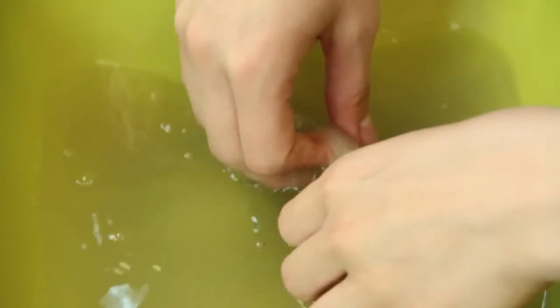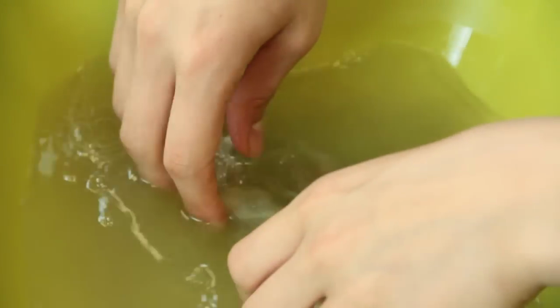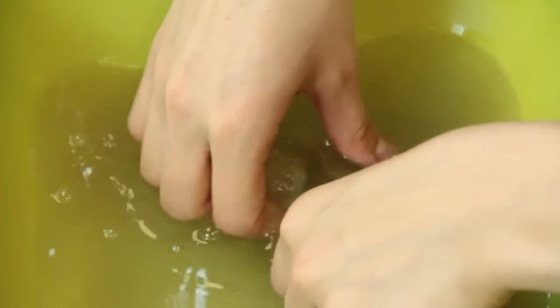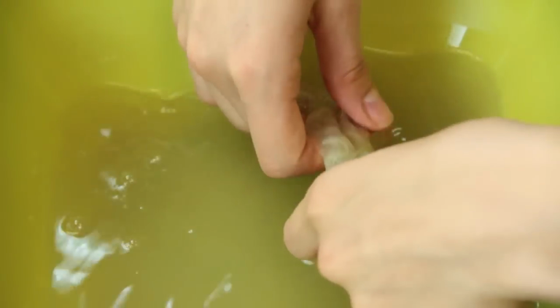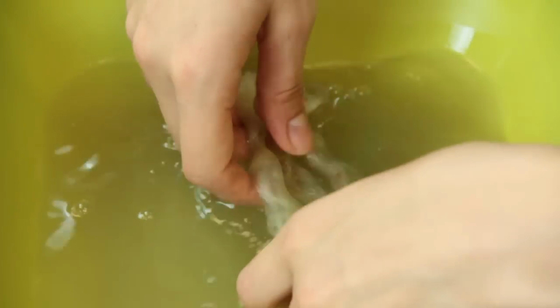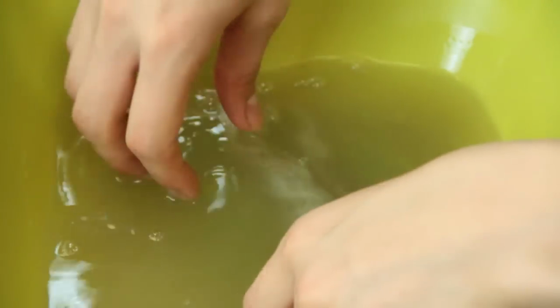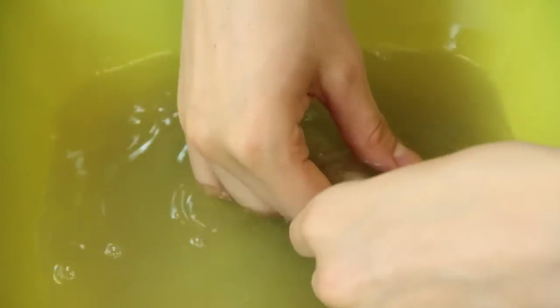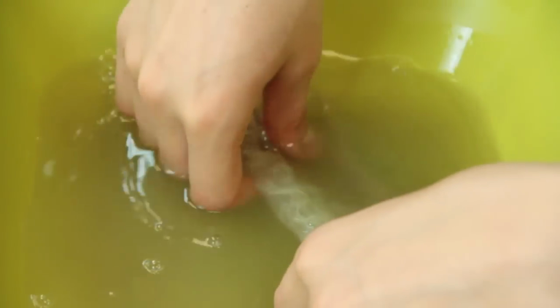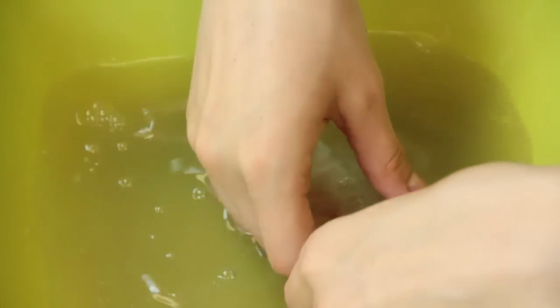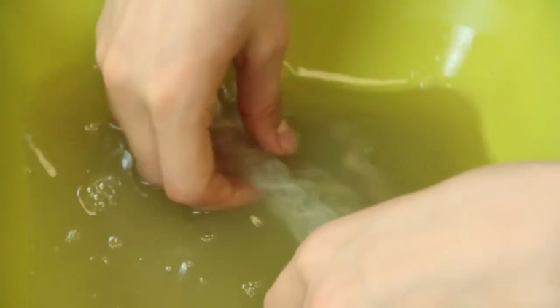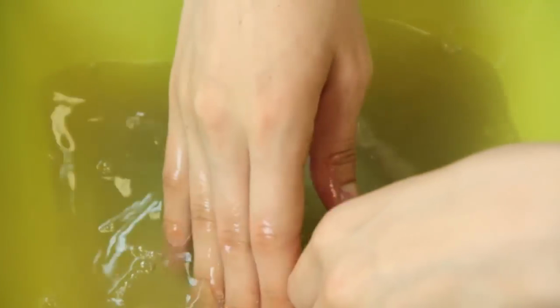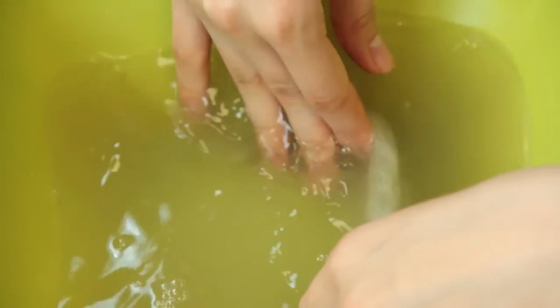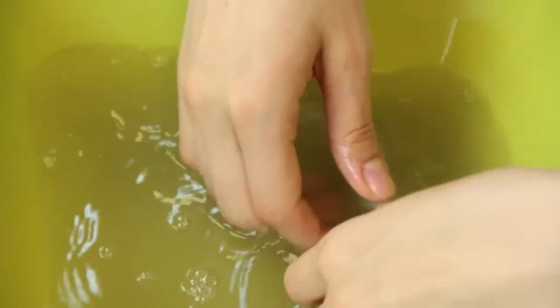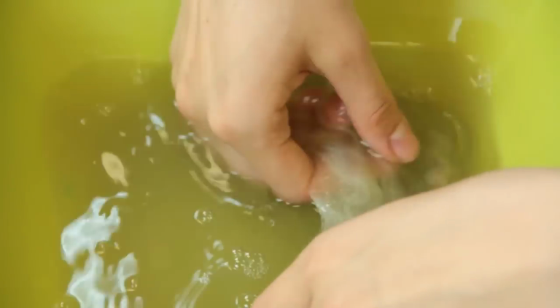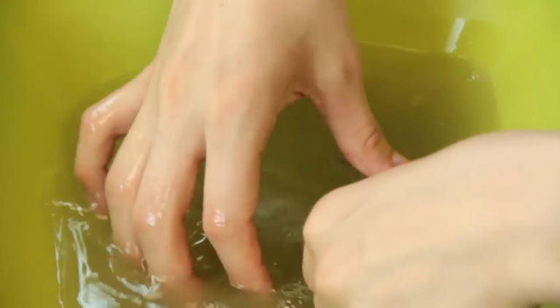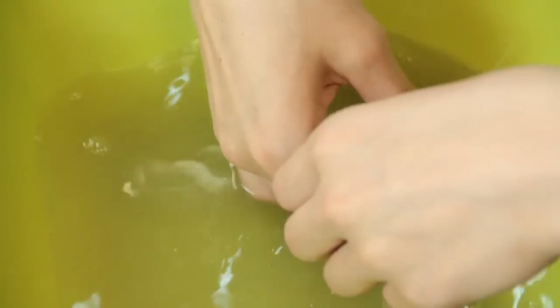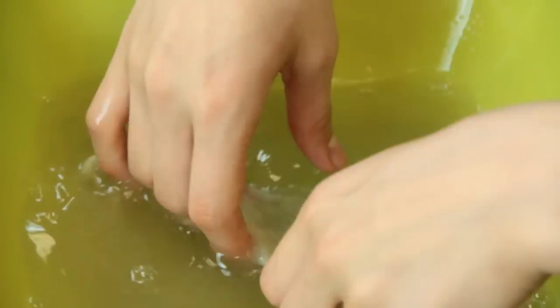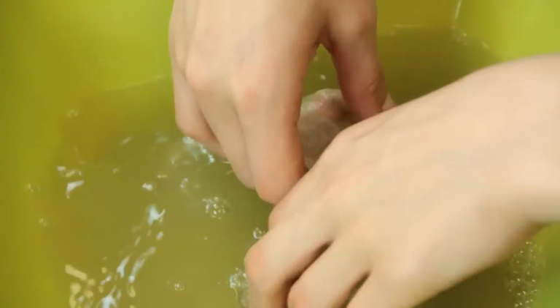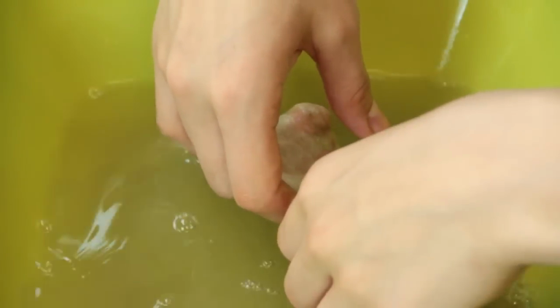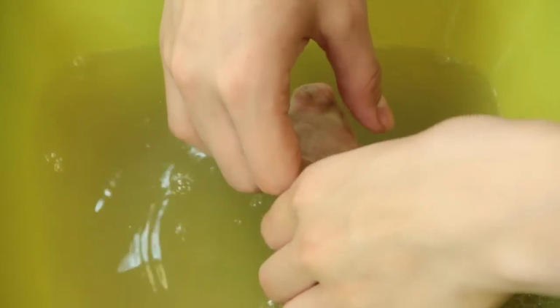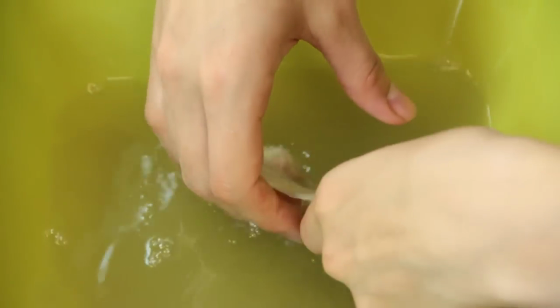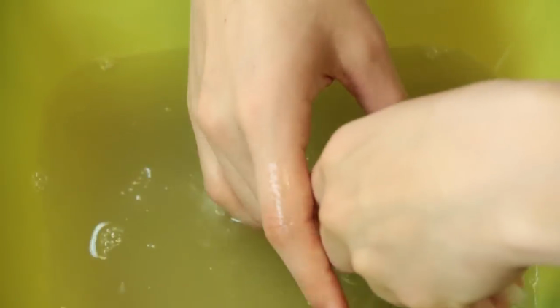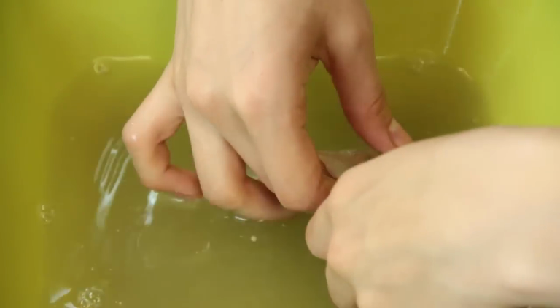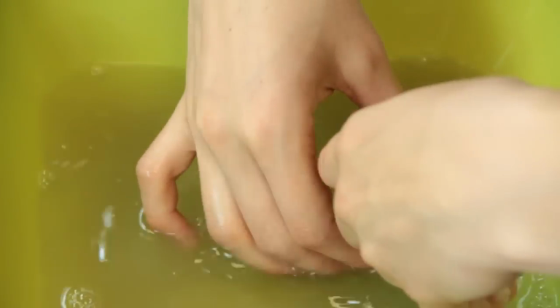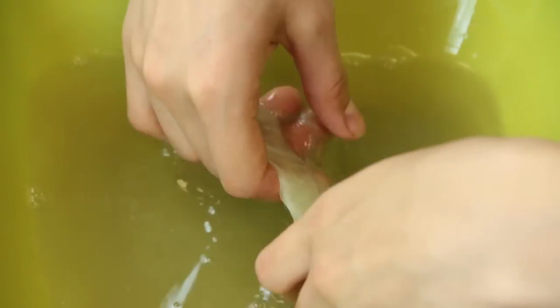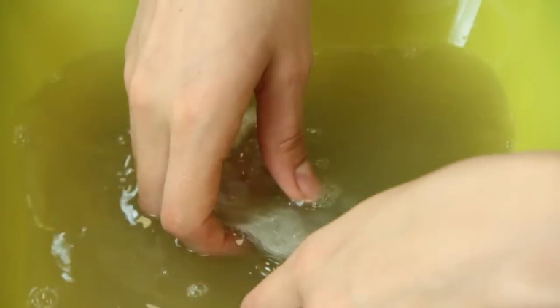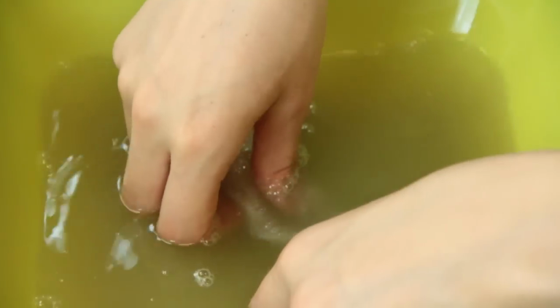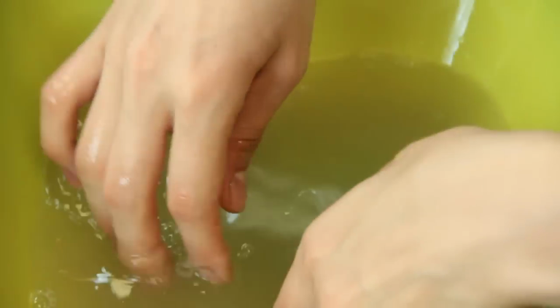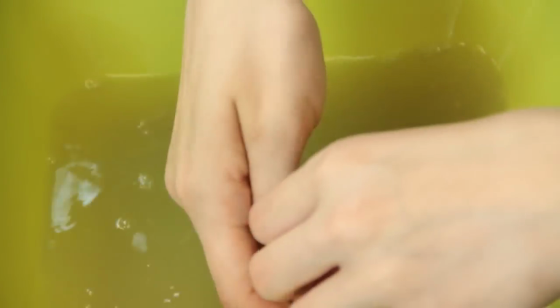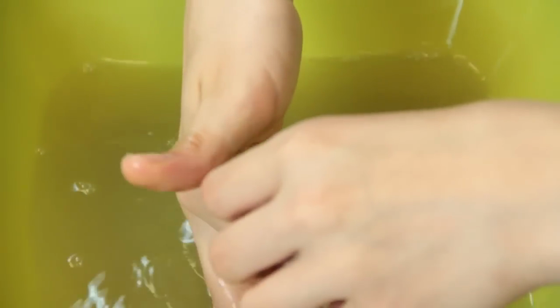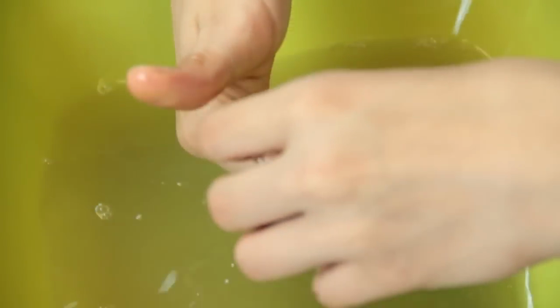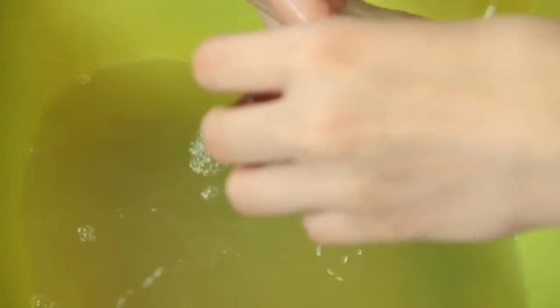And as we're just dipping this wool into the water that has dish soap detergent in it, you can already see that this wool has become pure white.